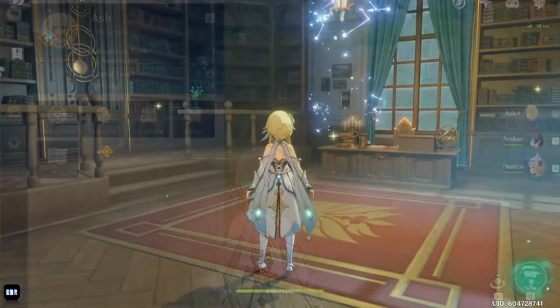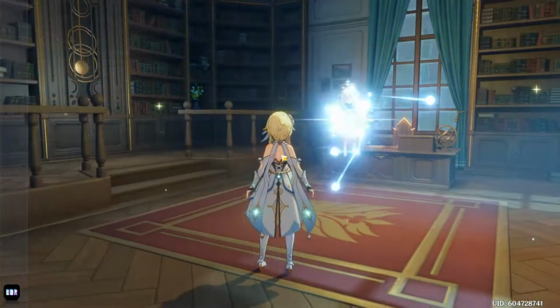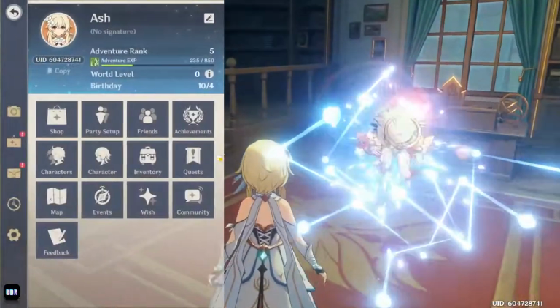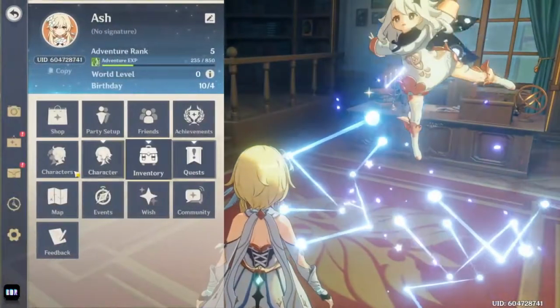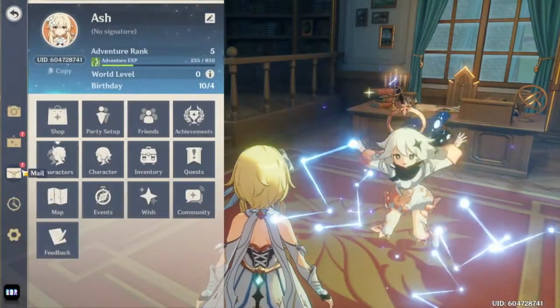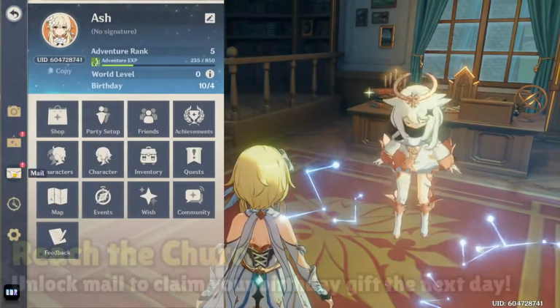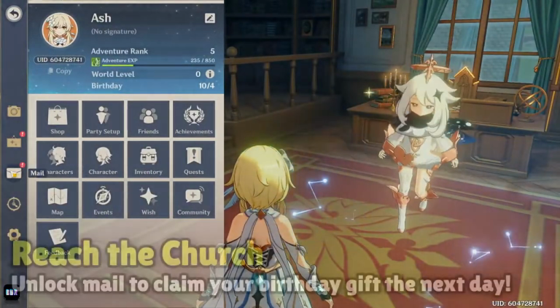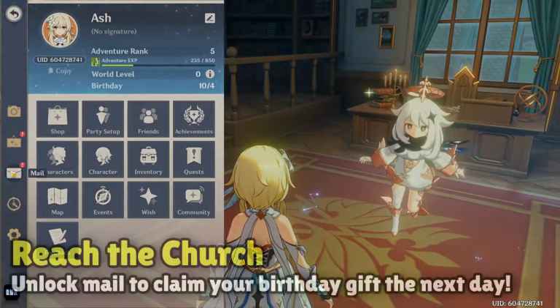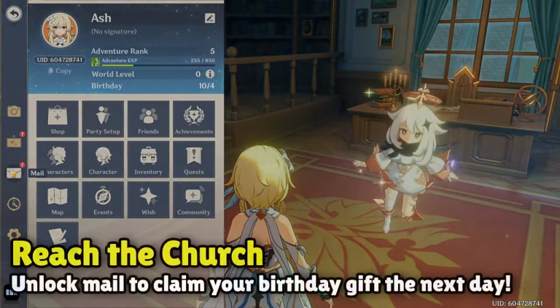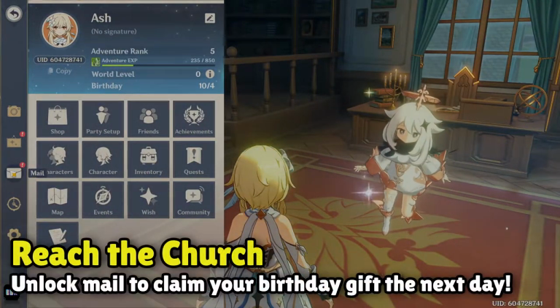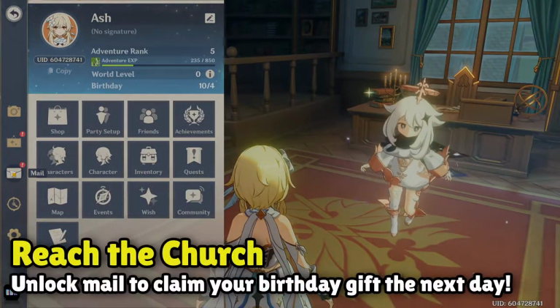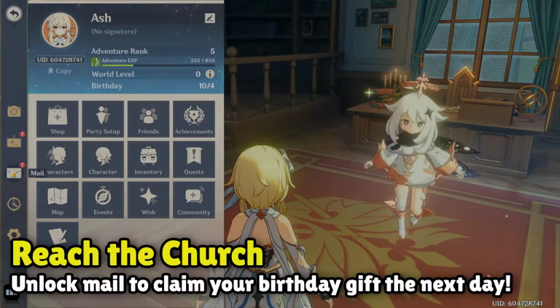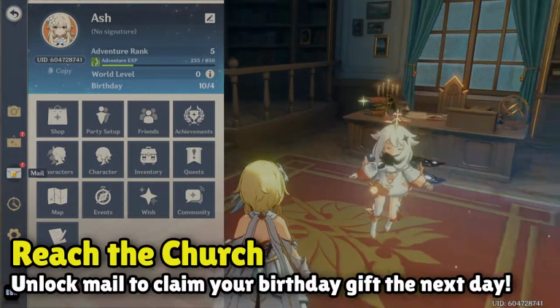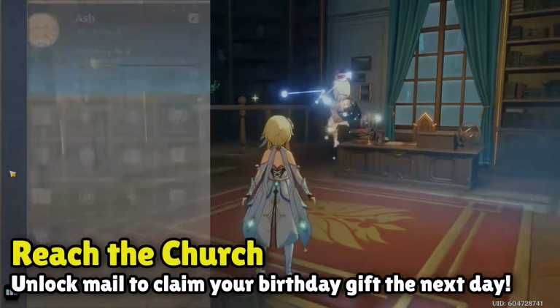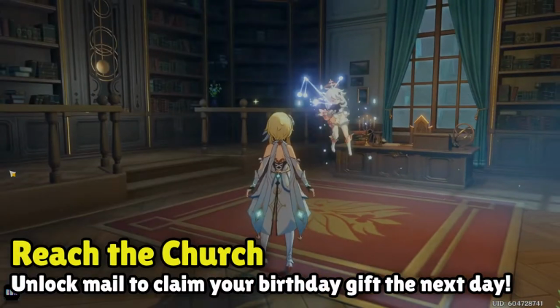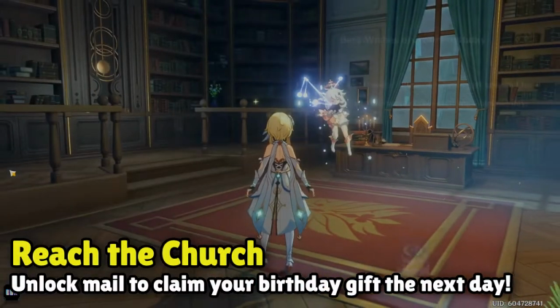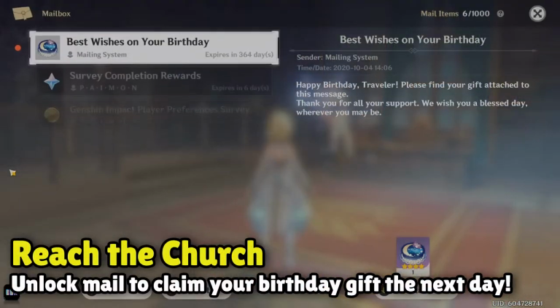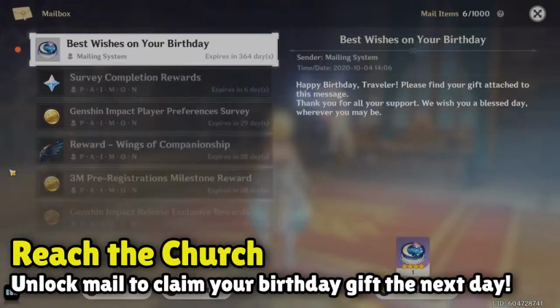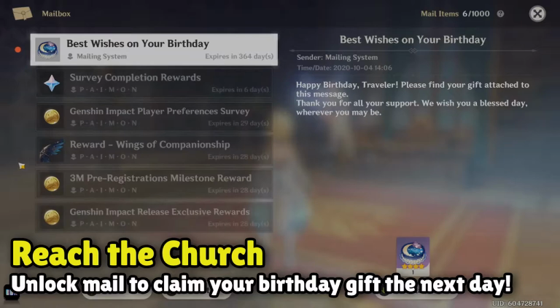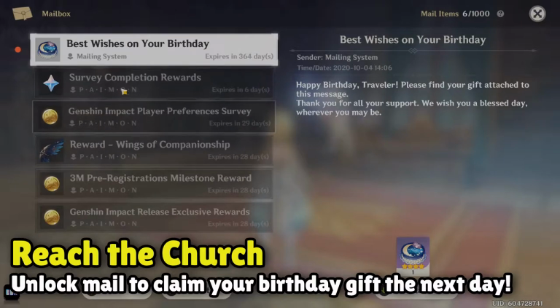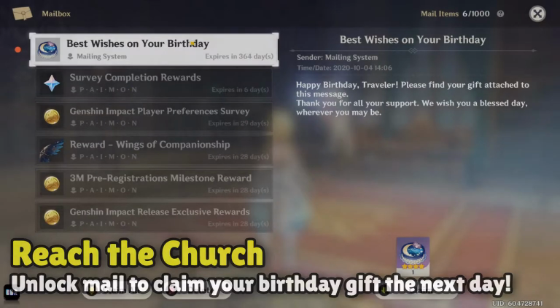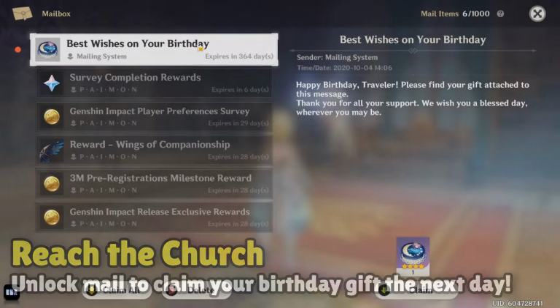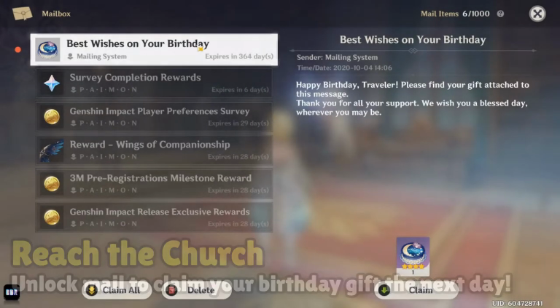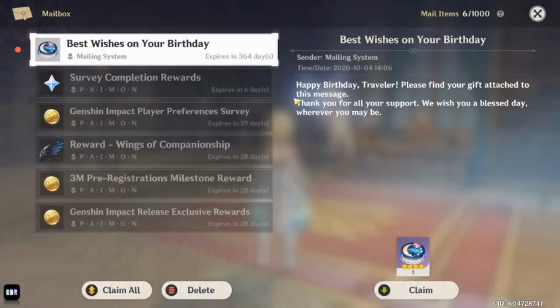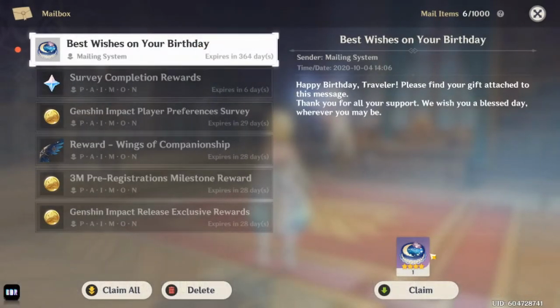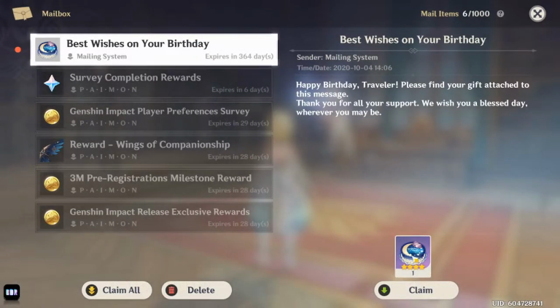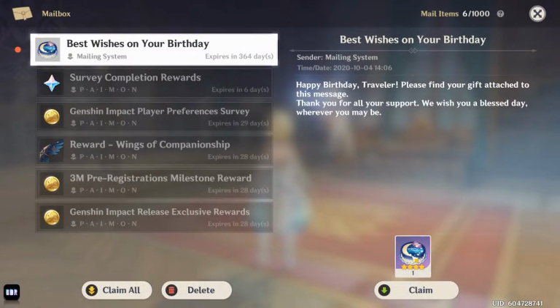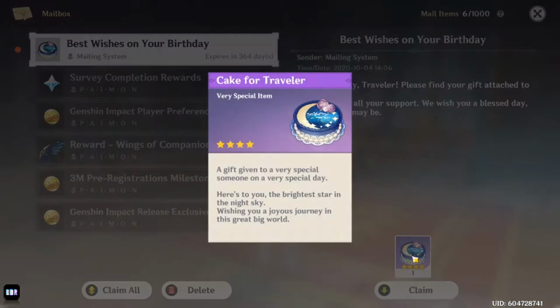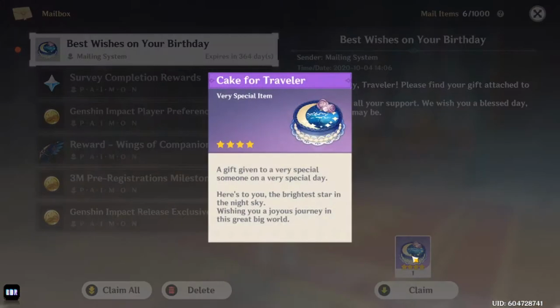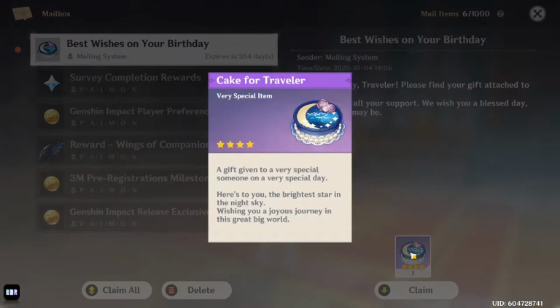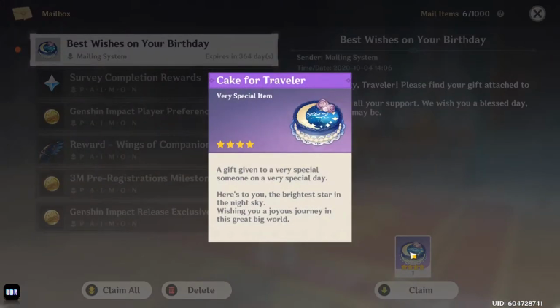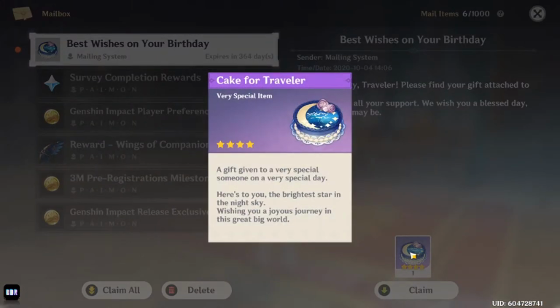The next step is to do the story quest at the beginning that leads you to the church. Once you've completed these quests and unlocked the mail system, you can claim your birthday gift in the mail.